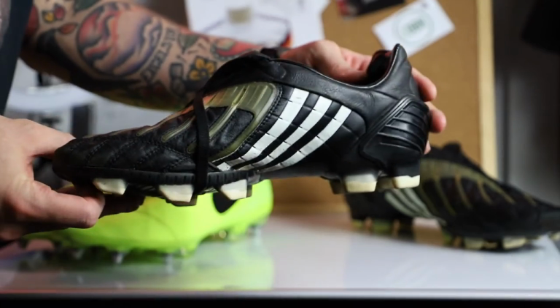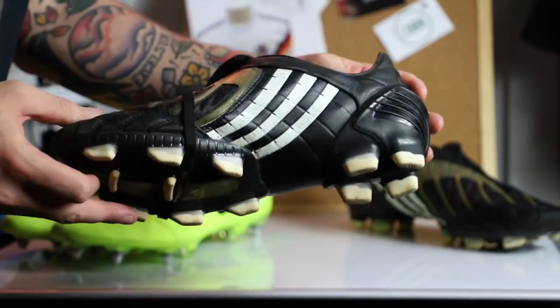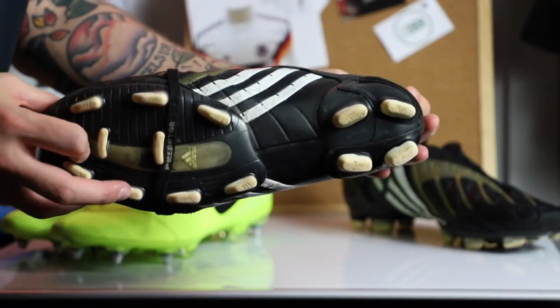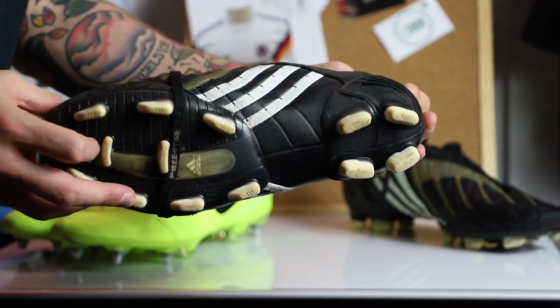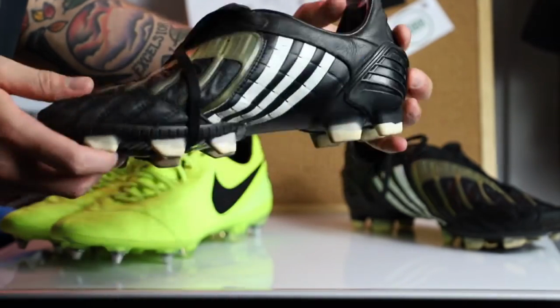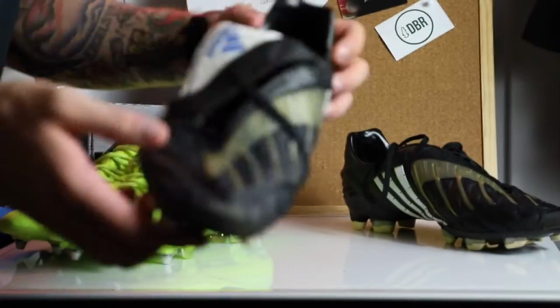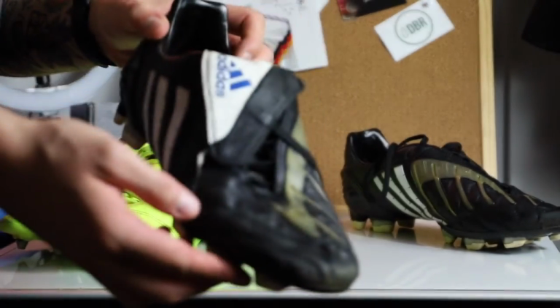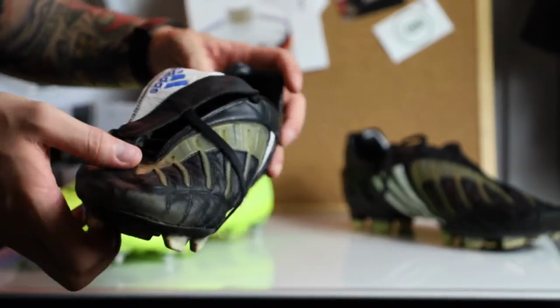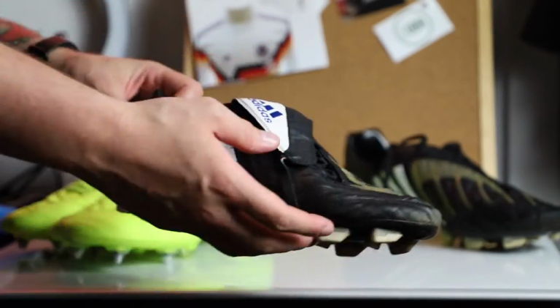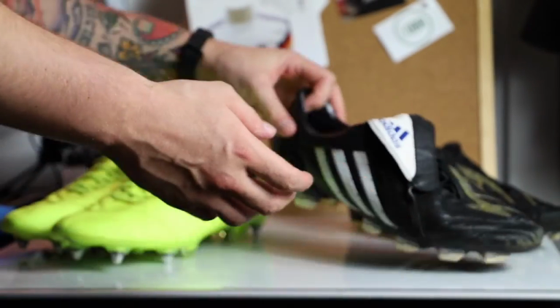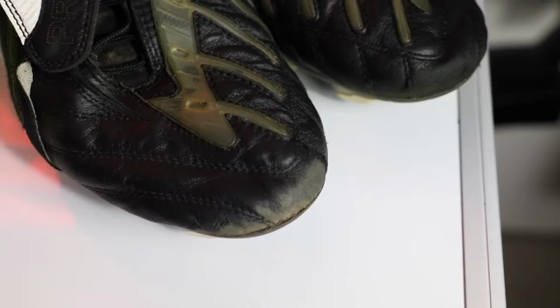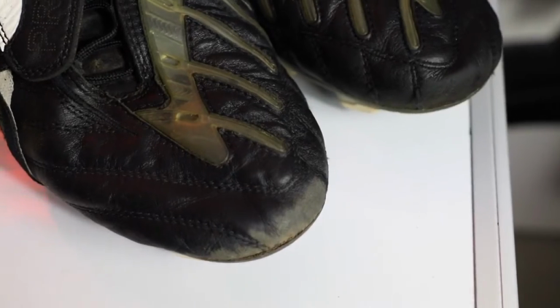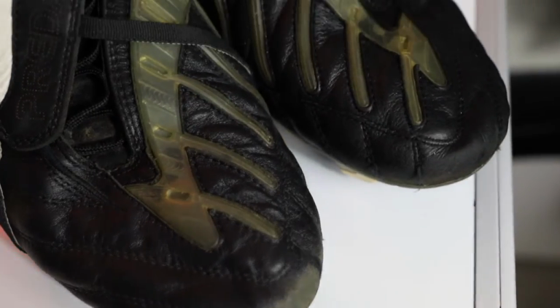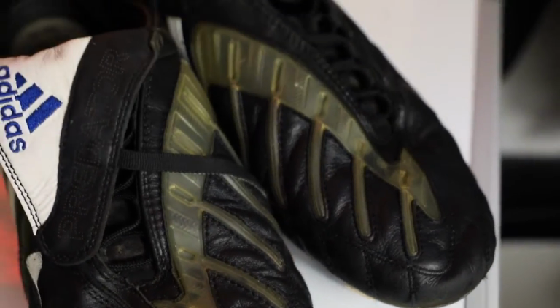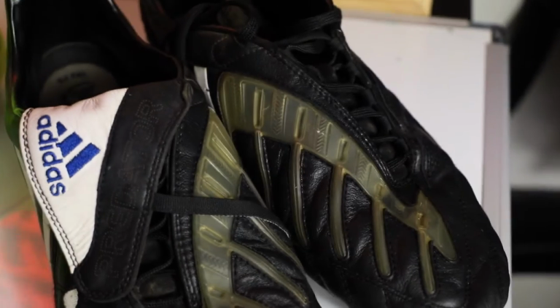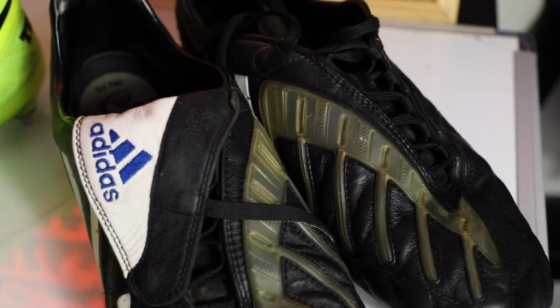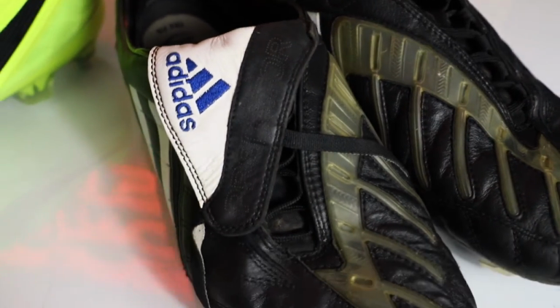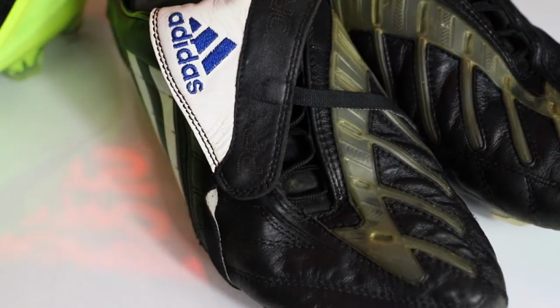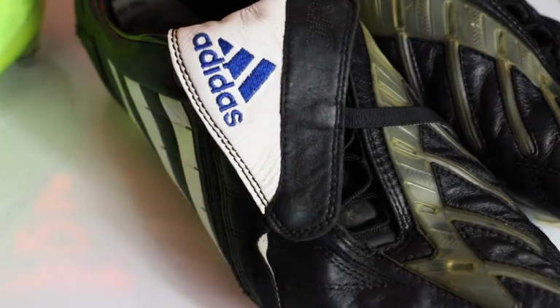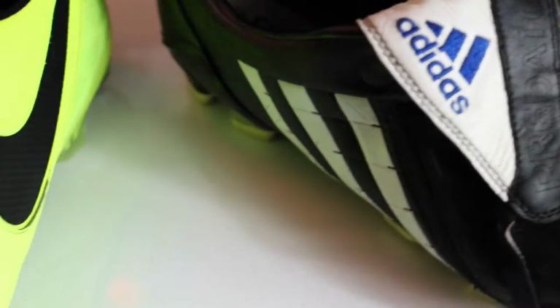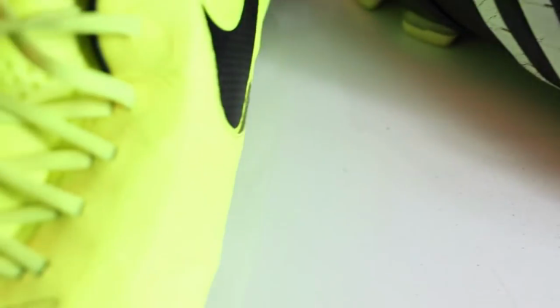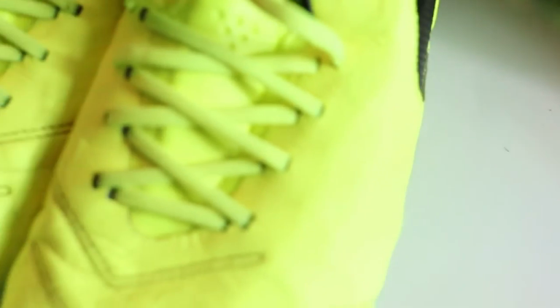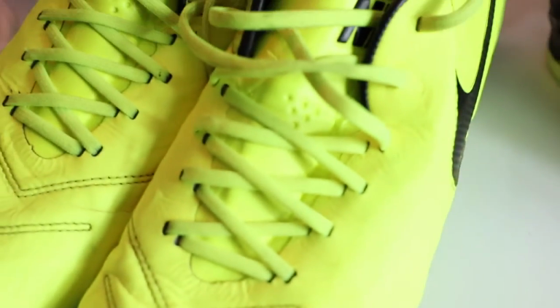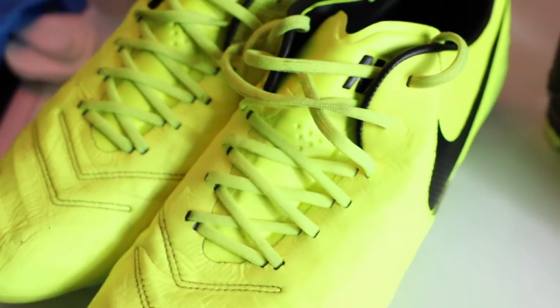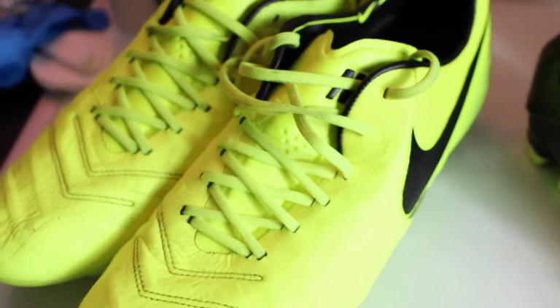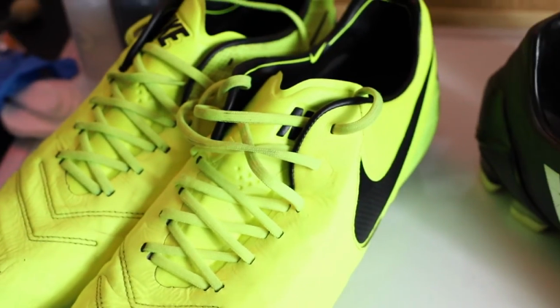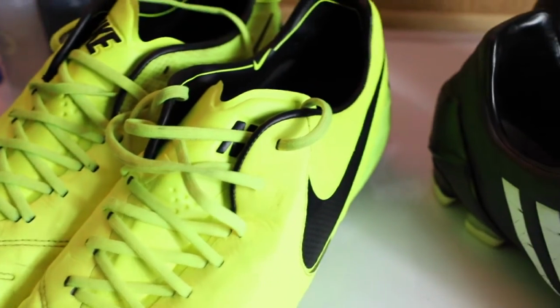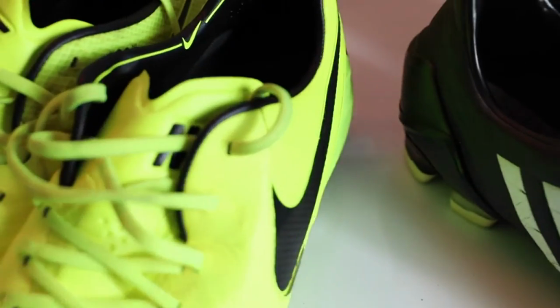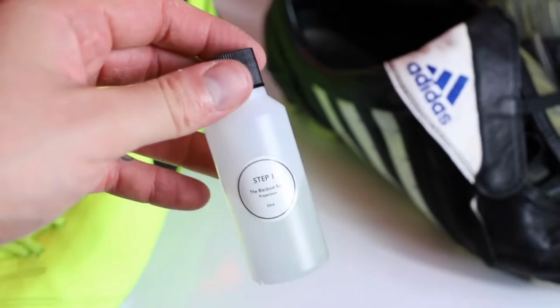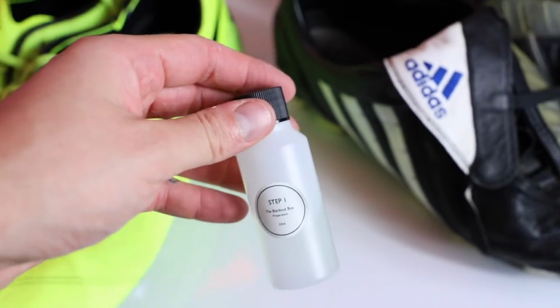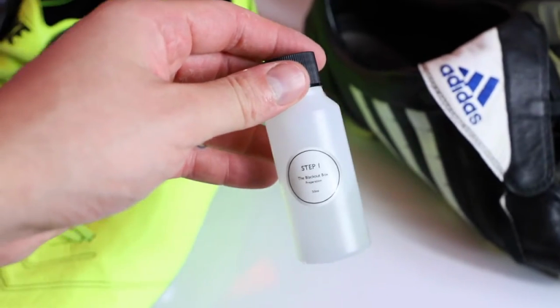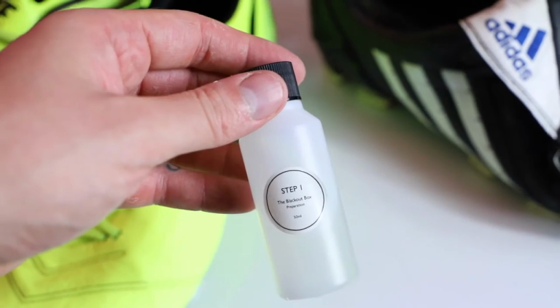If you're ever trying to sell a pair of boots, give them a good clean — you'll get more money and make them look better. Condition overall: not as bad as I thought. The elastic's a bit loose on the Power Swerves, and the Tiempos — yeah, just the colourway. Shocking for me.